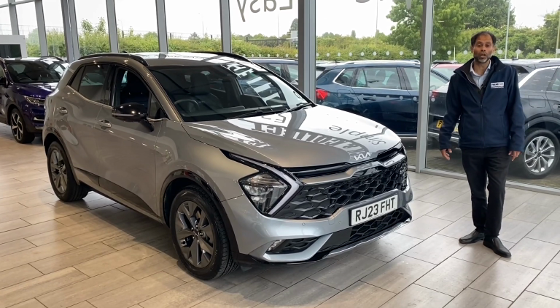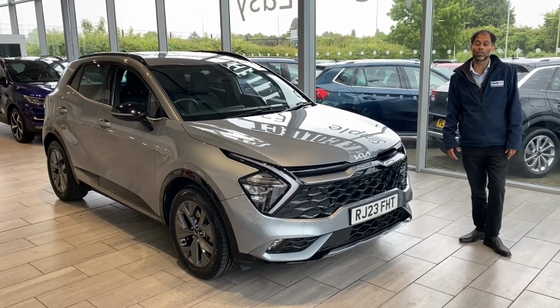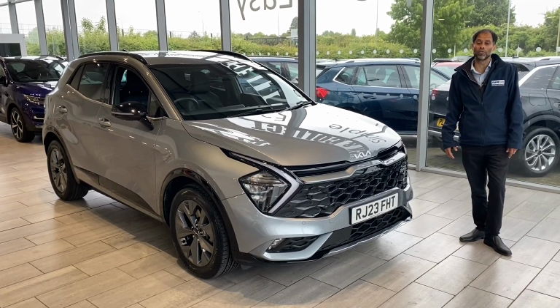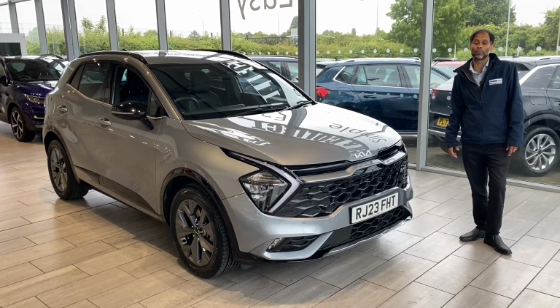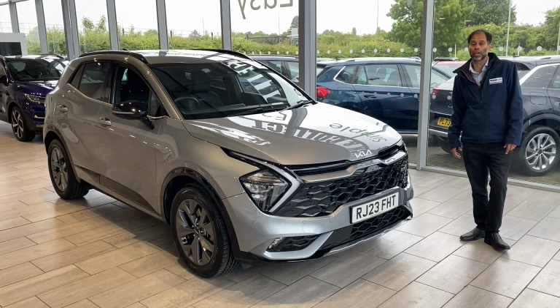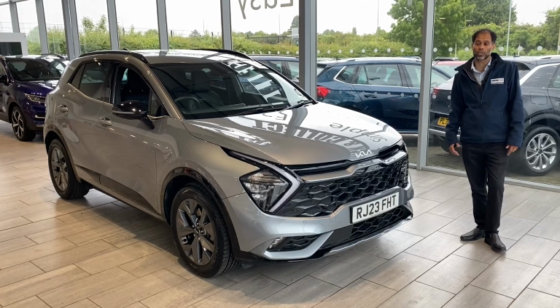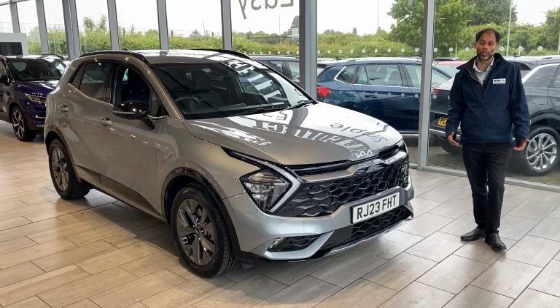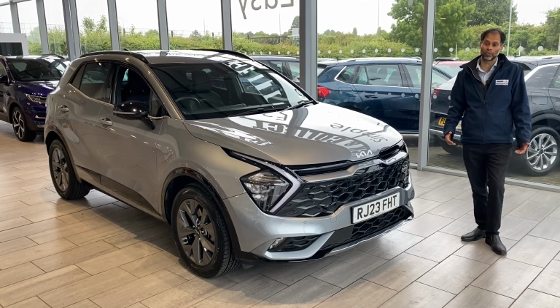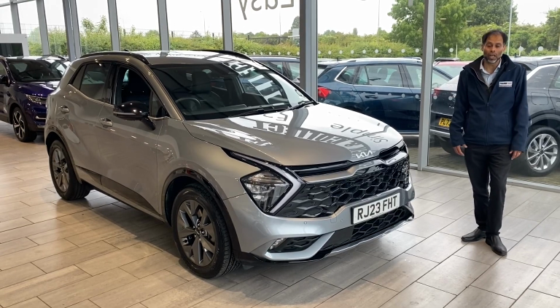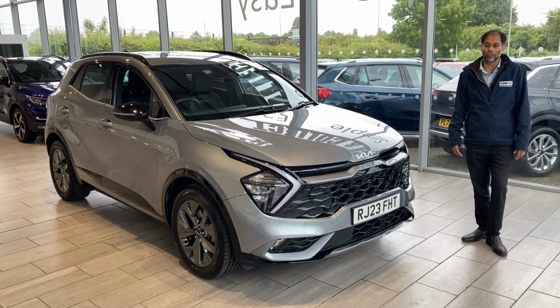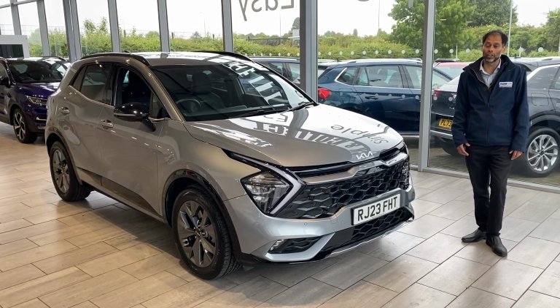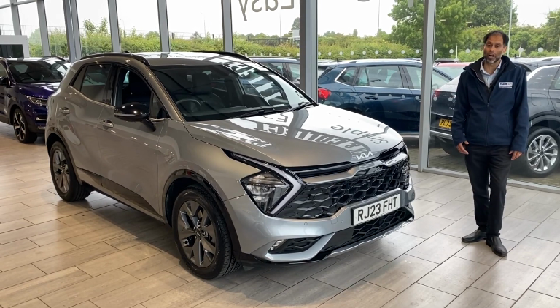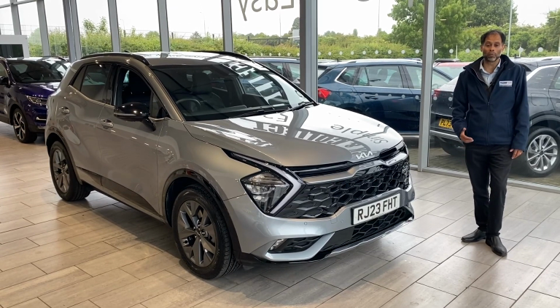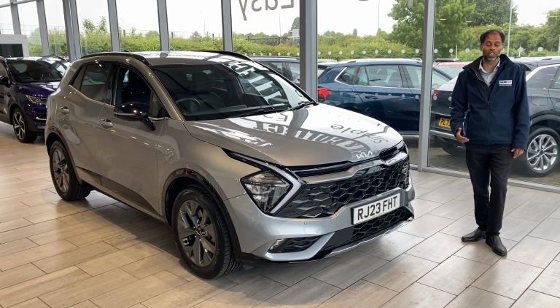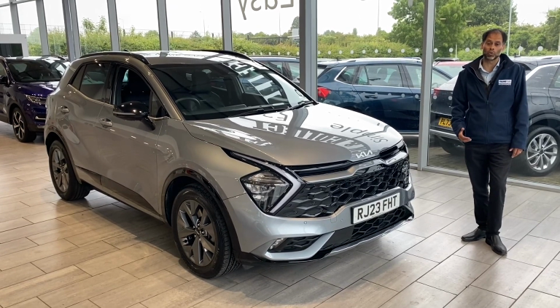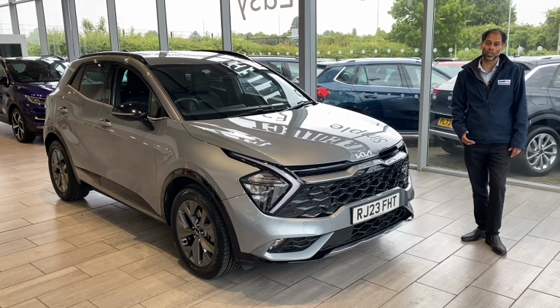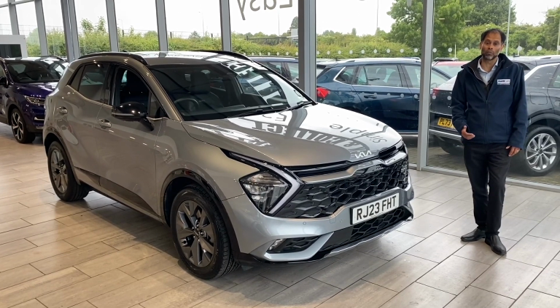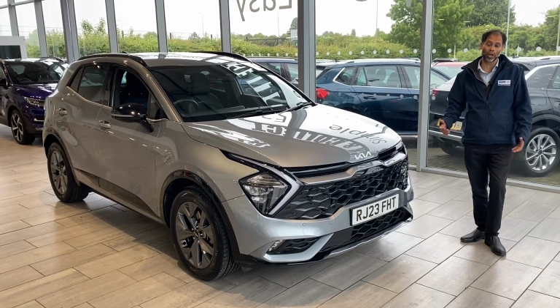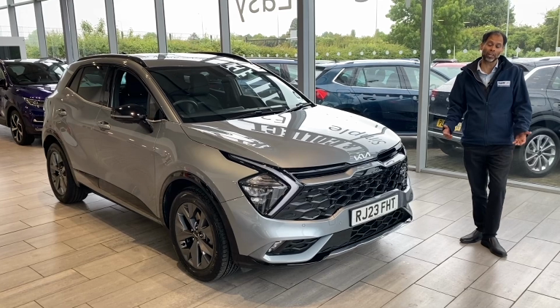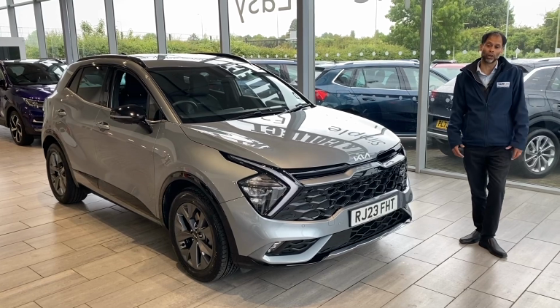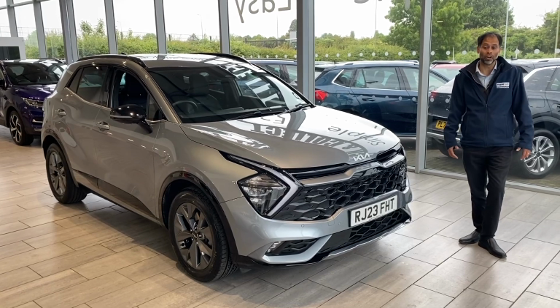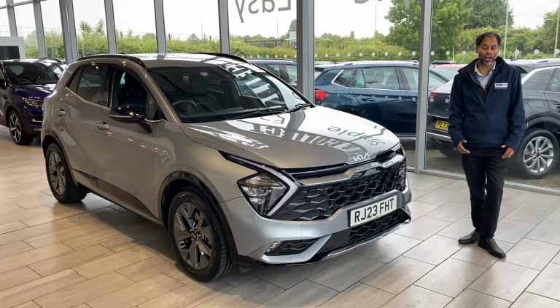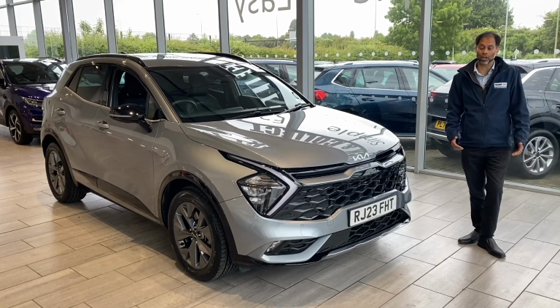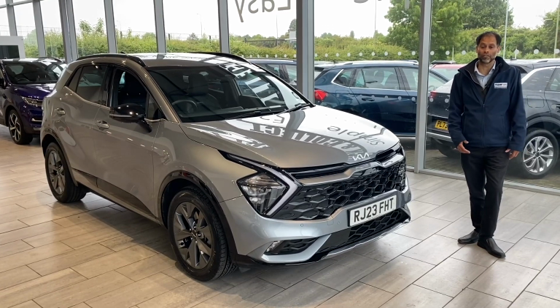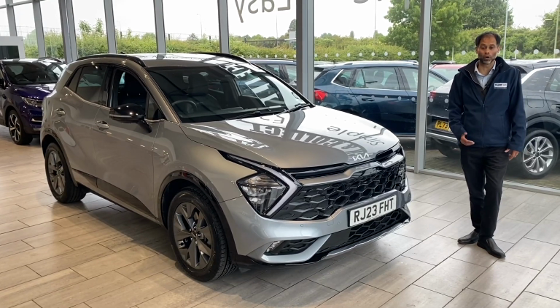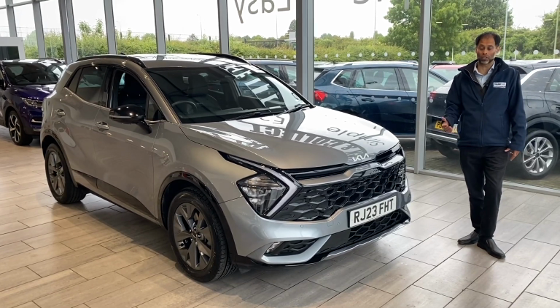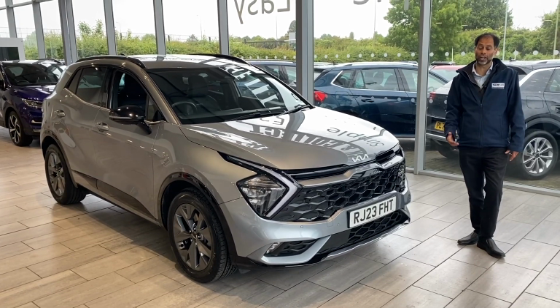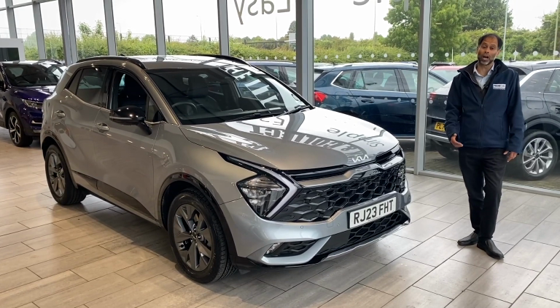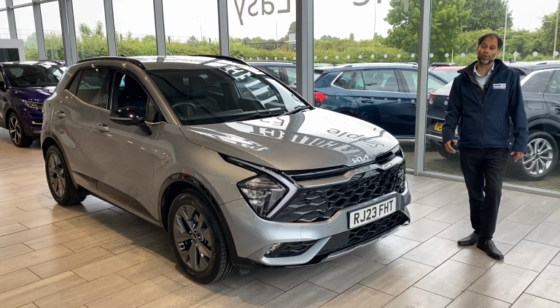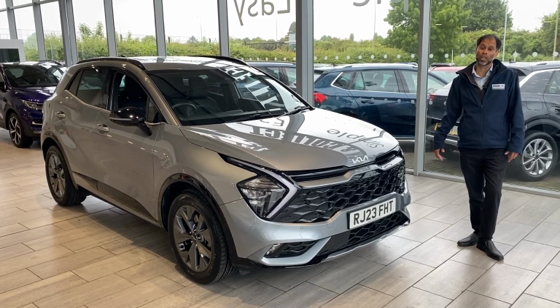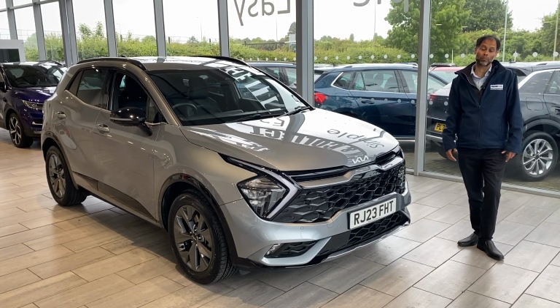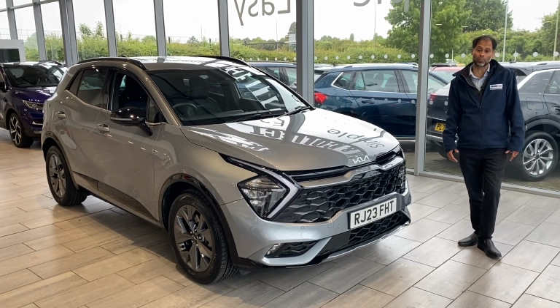If you want us to come and deliver the car to you, as long as you're within a 50-mile radius it's completely free. If you're further away, please just talk to us and we're here to help you. For finance, don't look any further — we've got Blackhorse Finance, hire purchase and PCP.